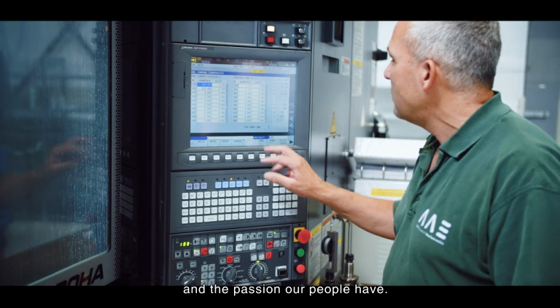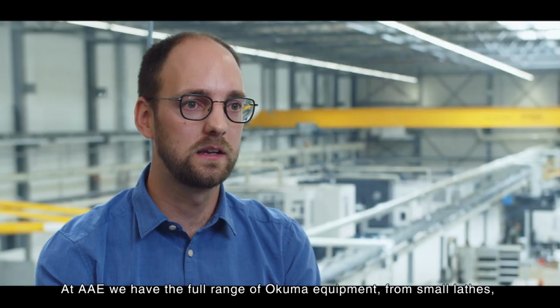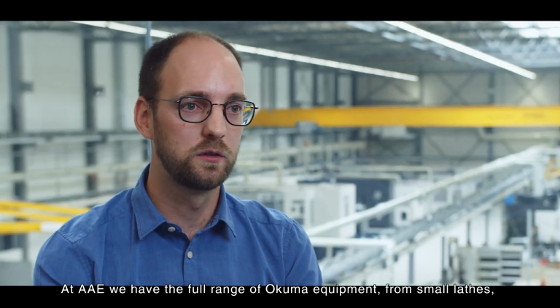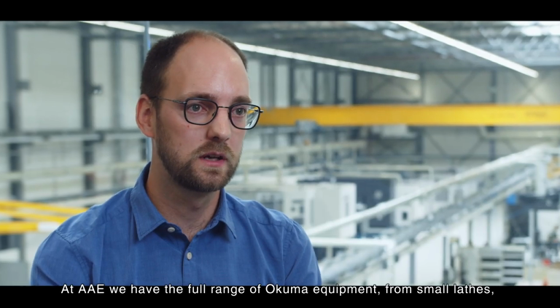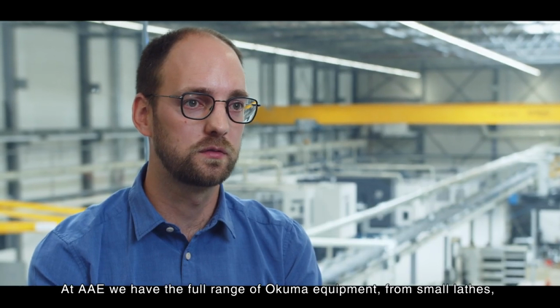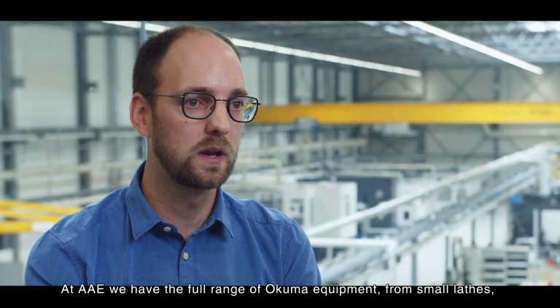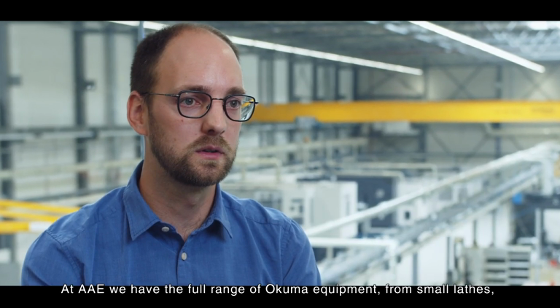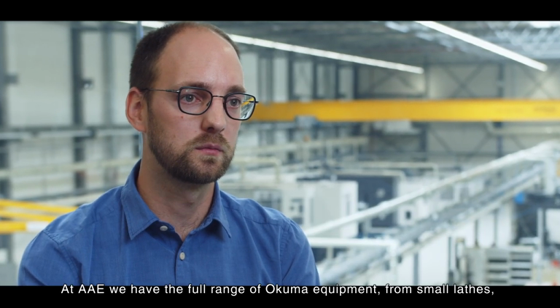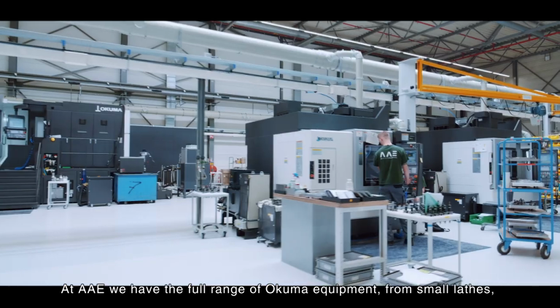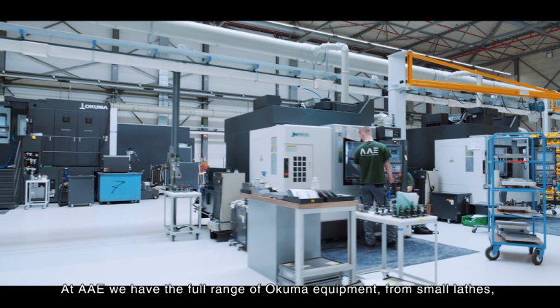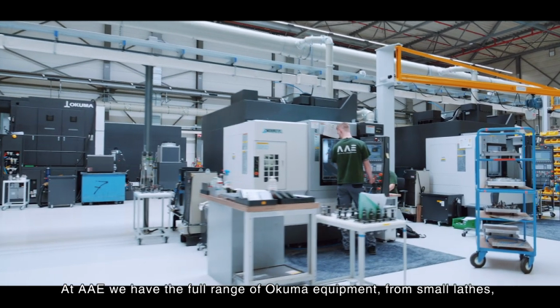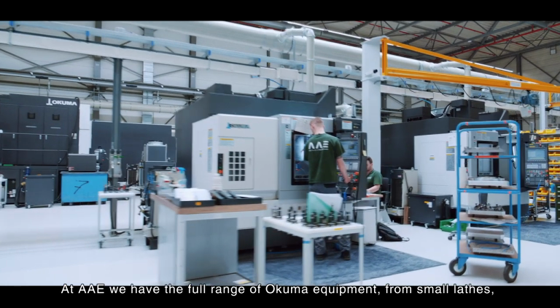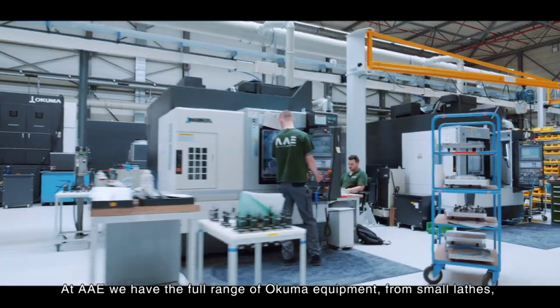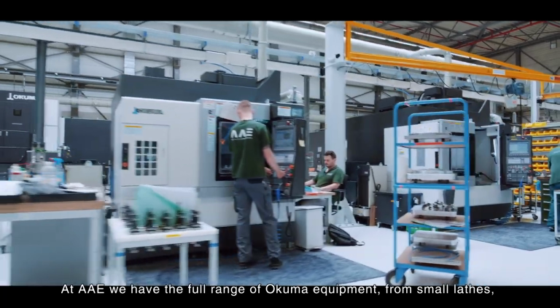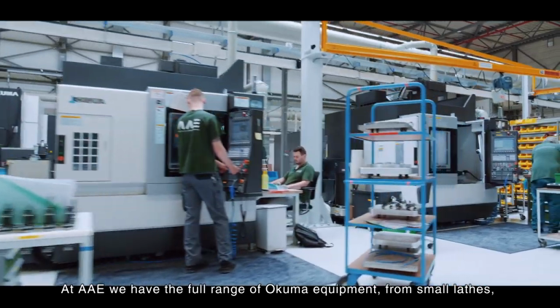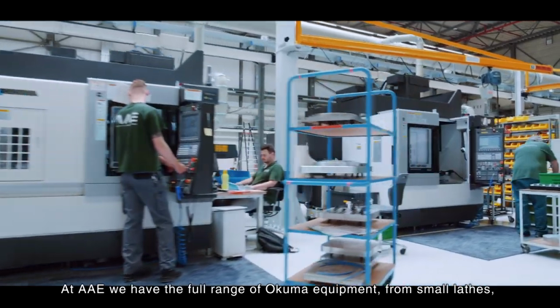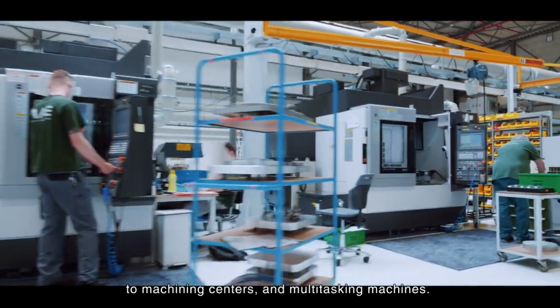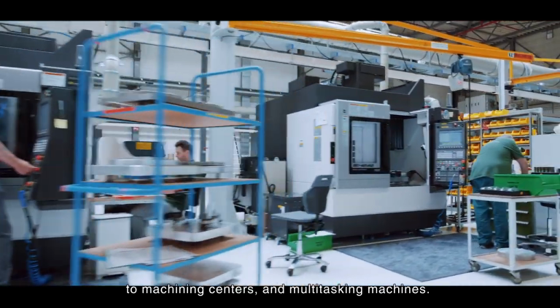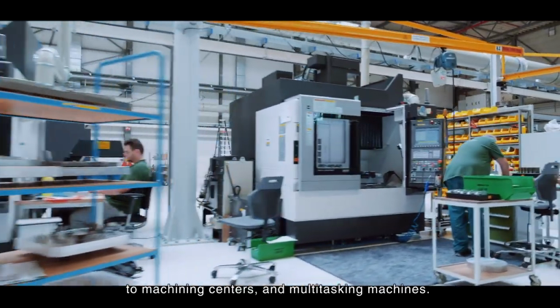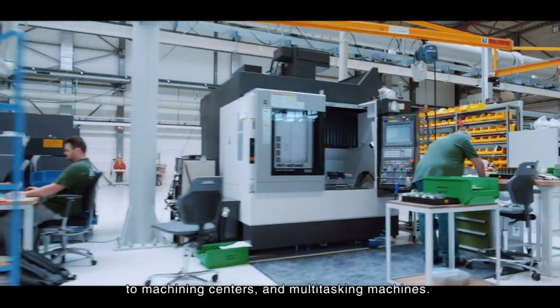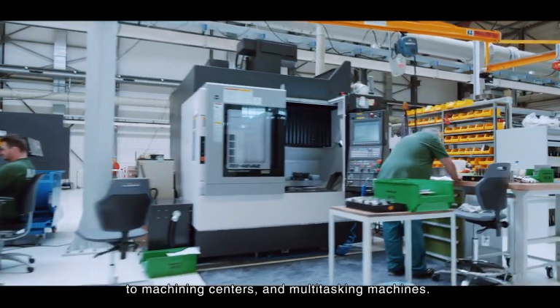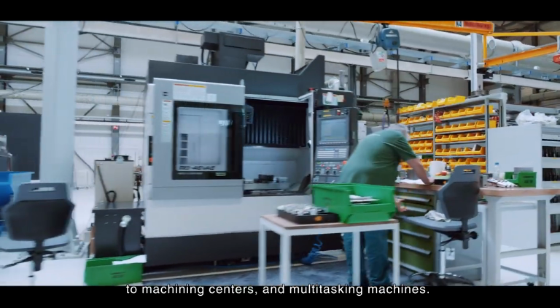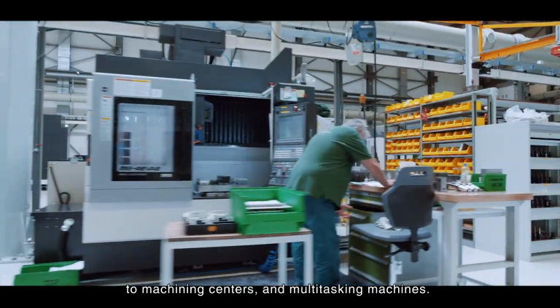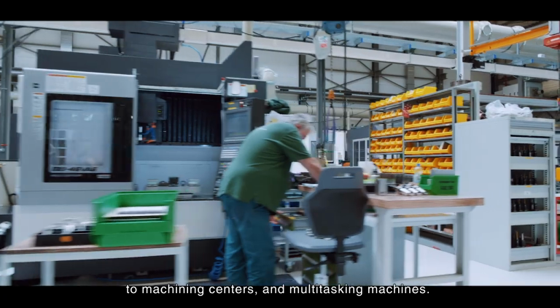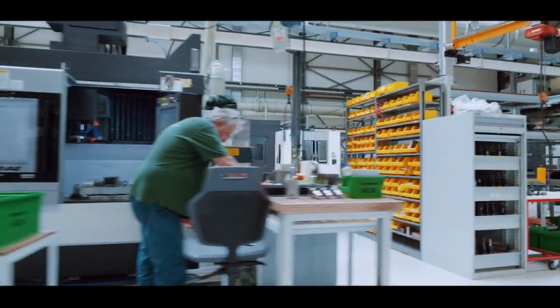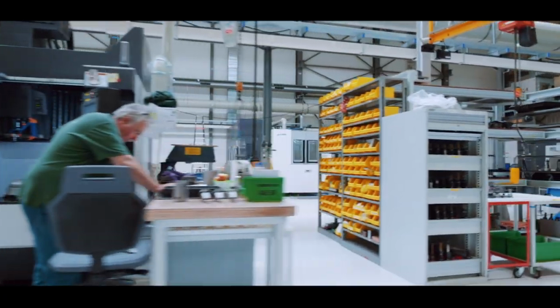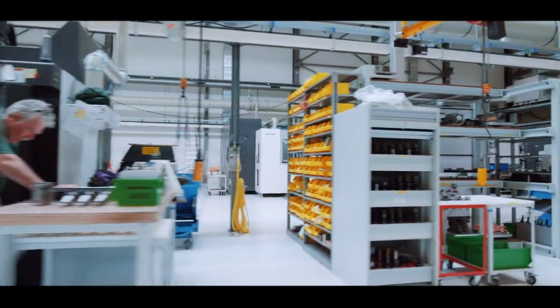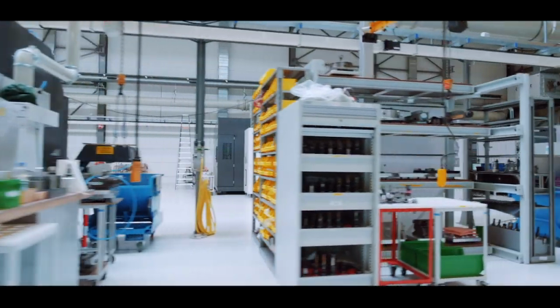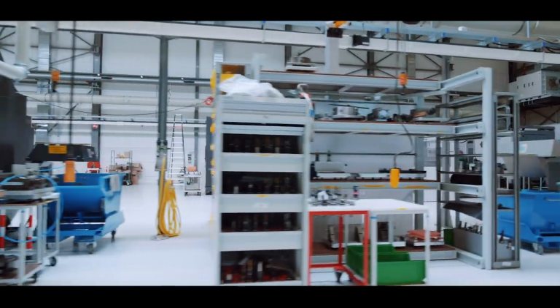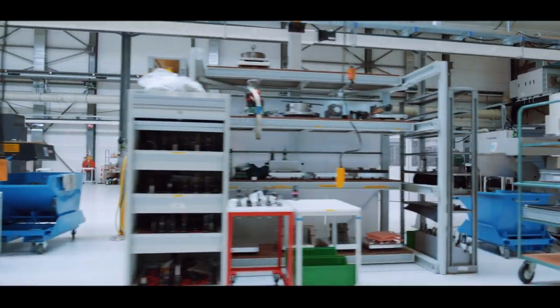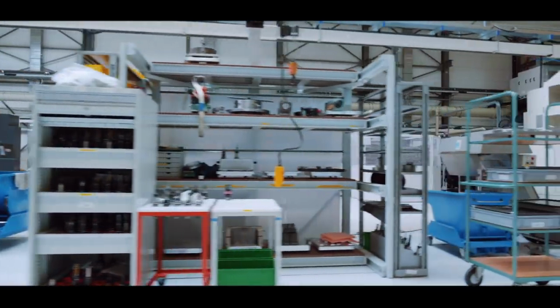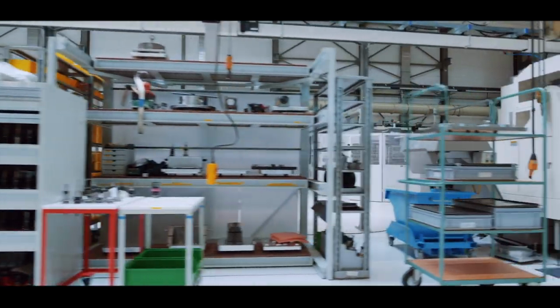At AIA we have the full range of Okuma equipment, from small lathes to 3-axis, 4-axis, 5-axis, vertical and horizontal machining centers, and multi-tasking machines. We need that full range to cover the specific needs for our customers.